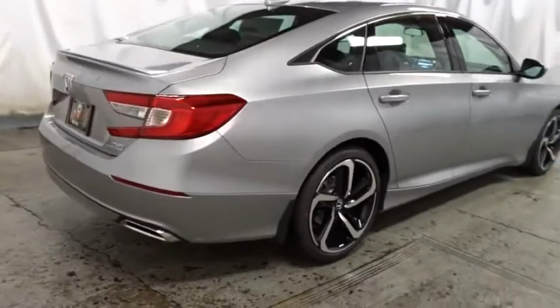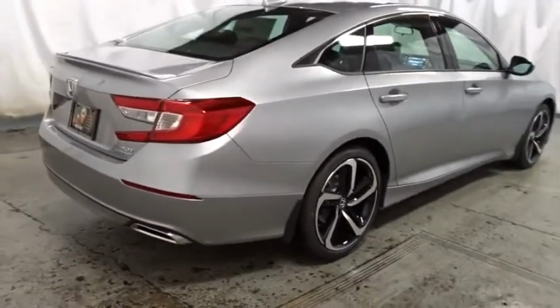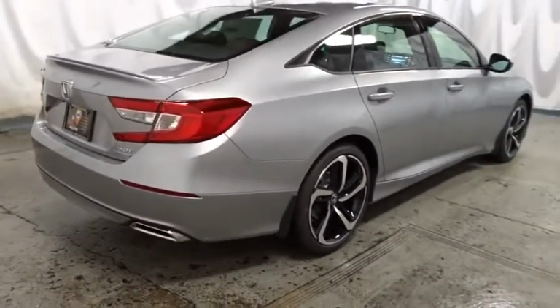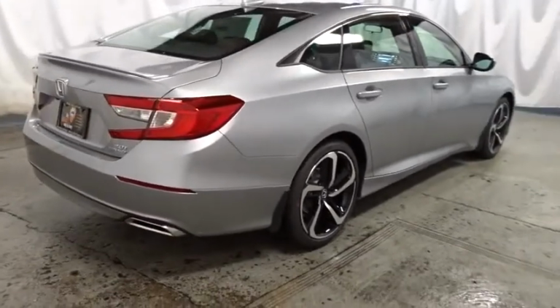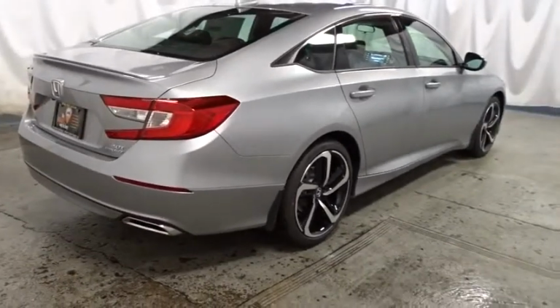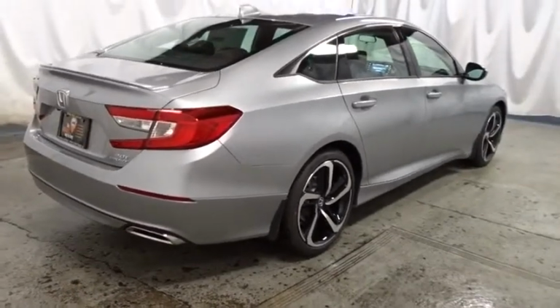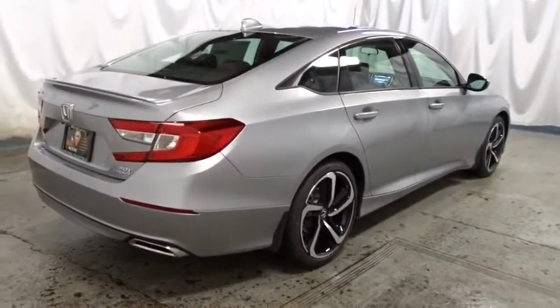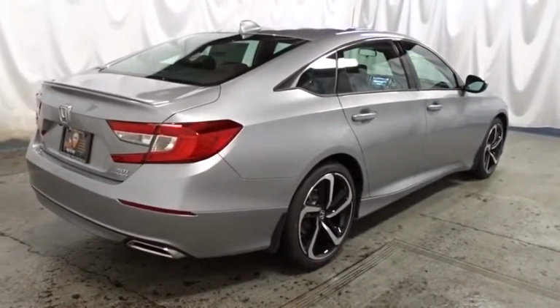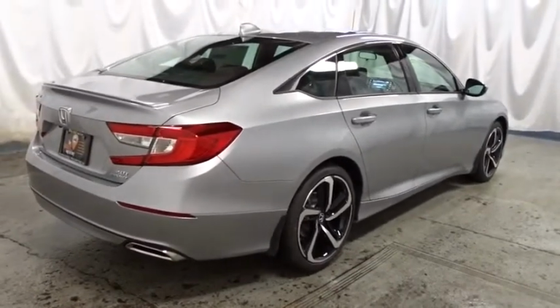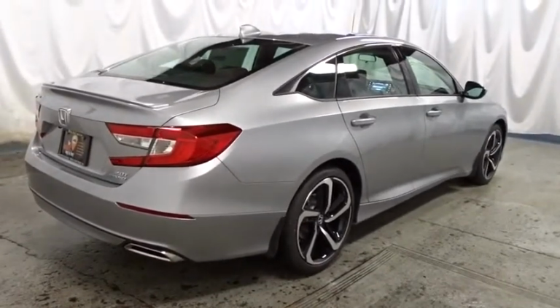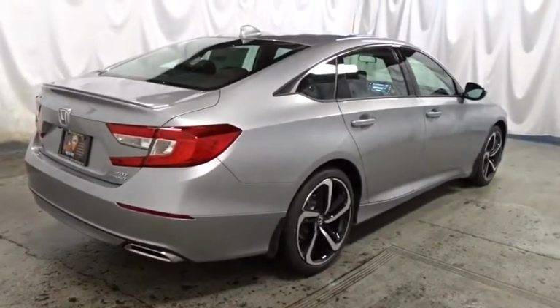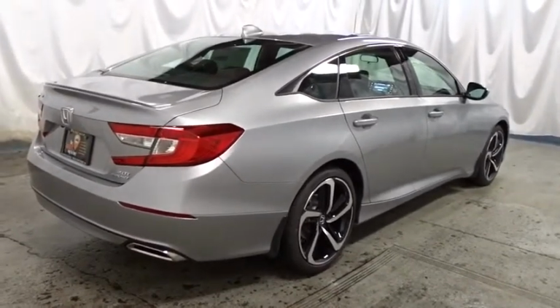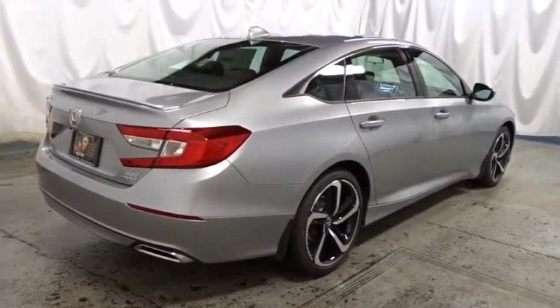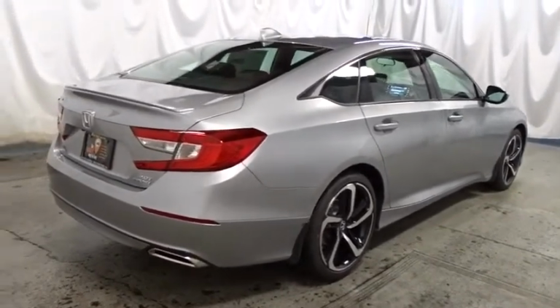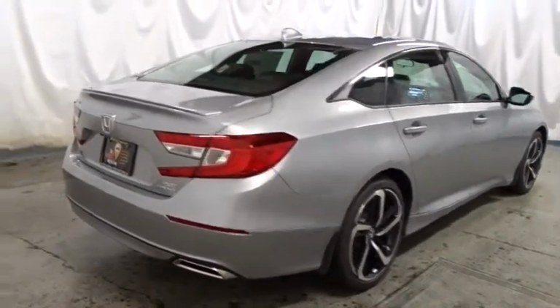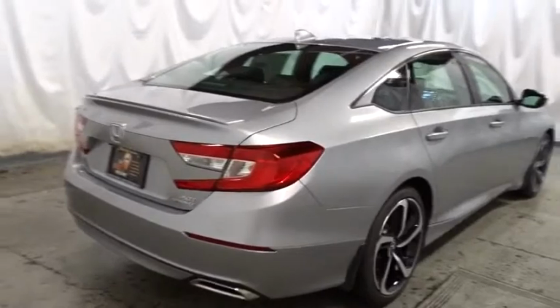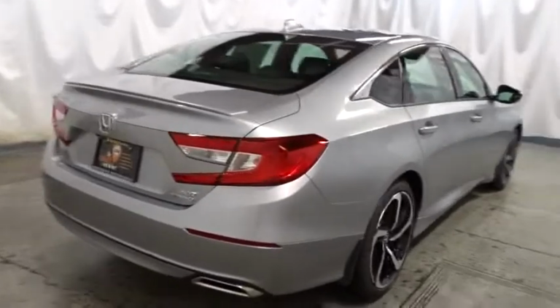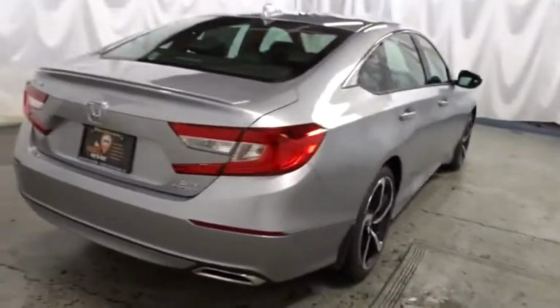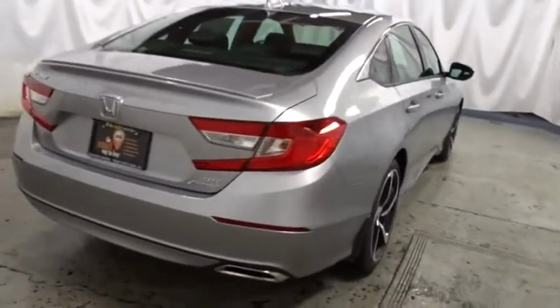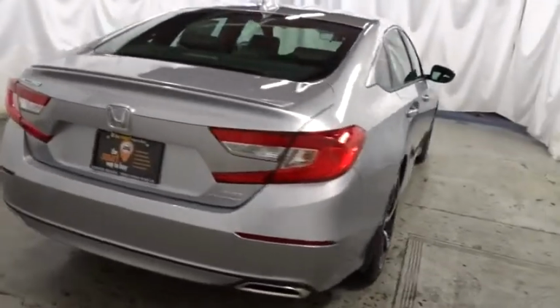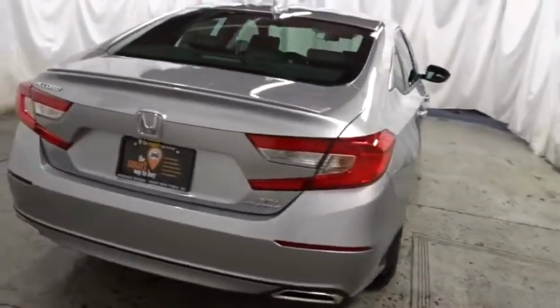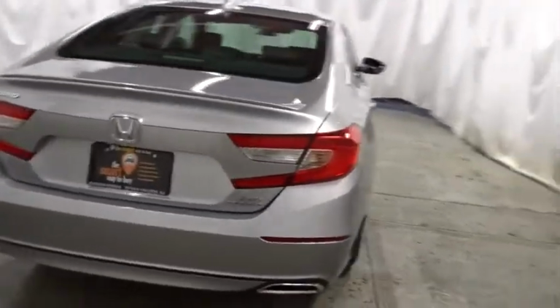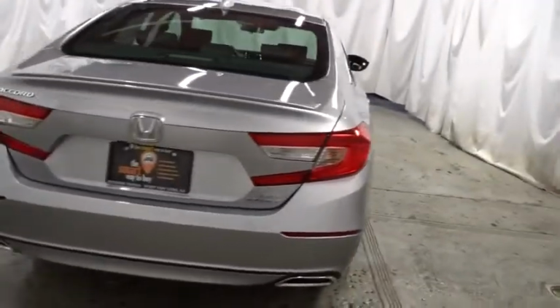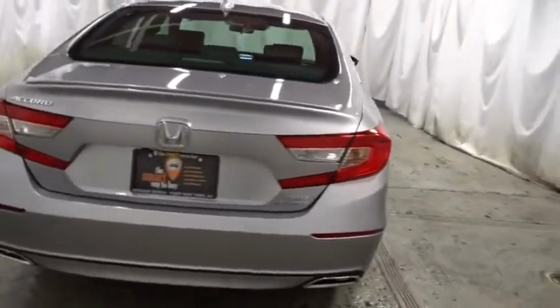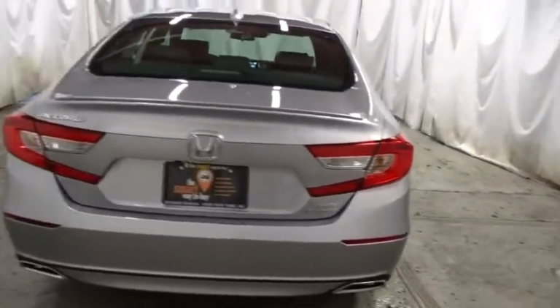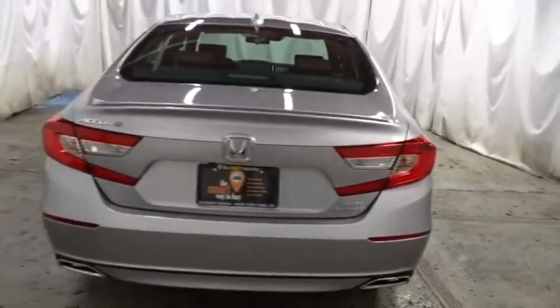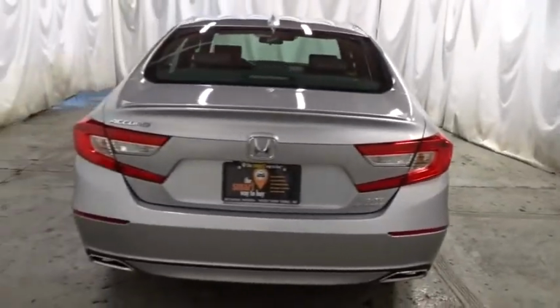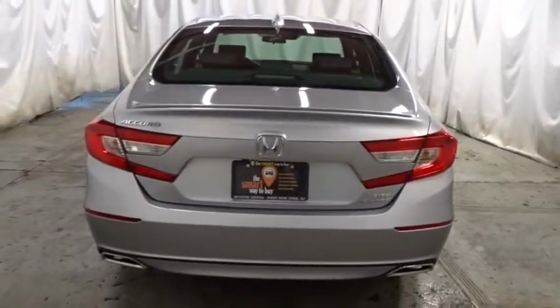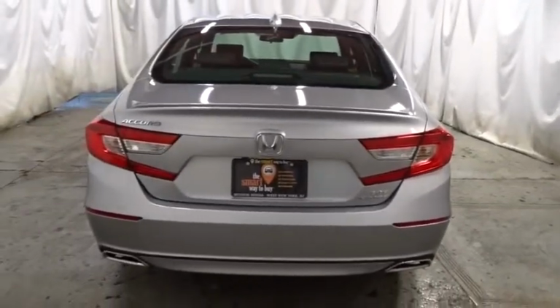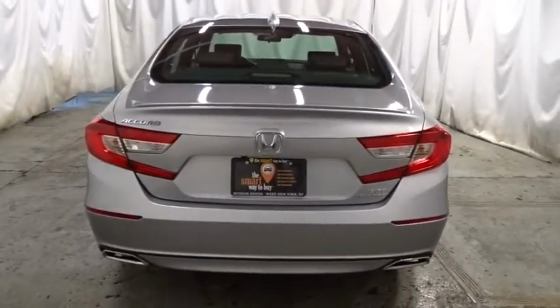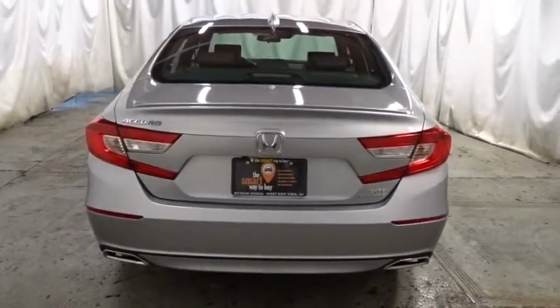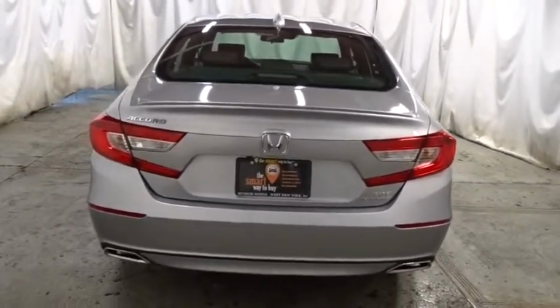Outside temperature gauge, cloth seat trim, engine immobilizer, Audi color door handles, low tire pressure warning, power rear window sunshade, leather shift knob.